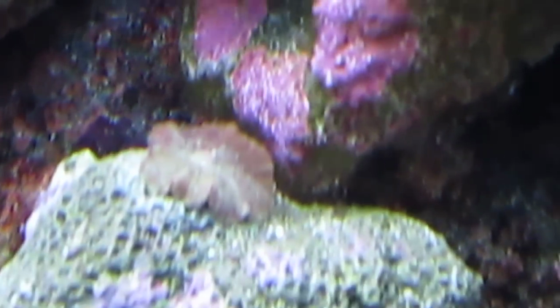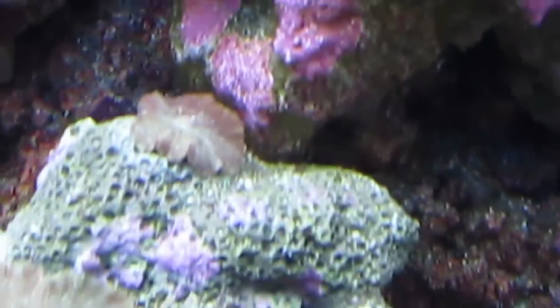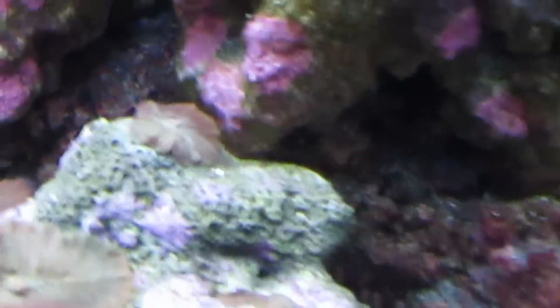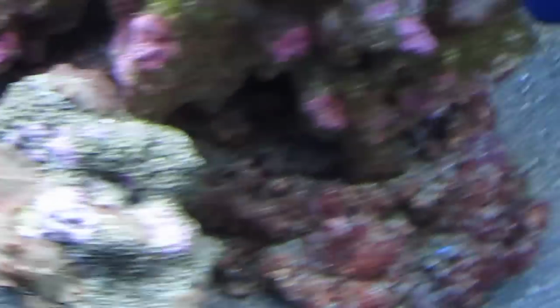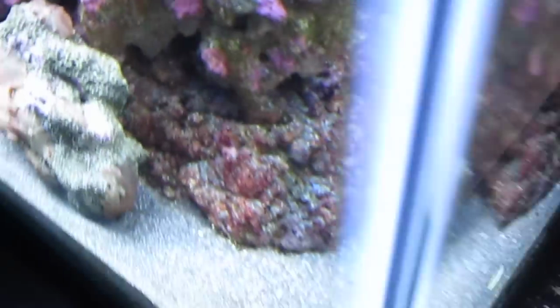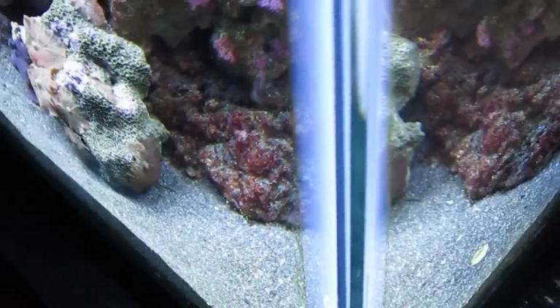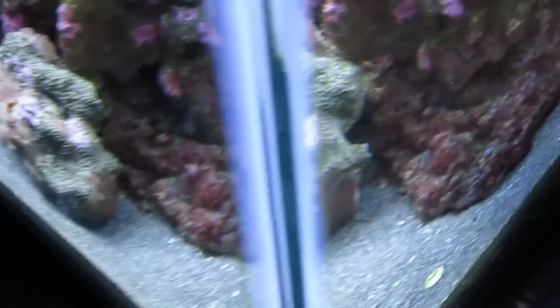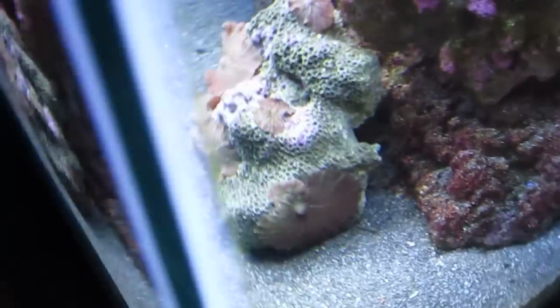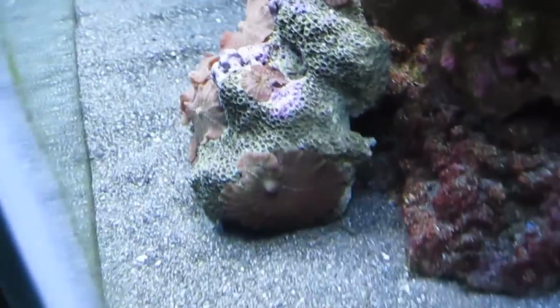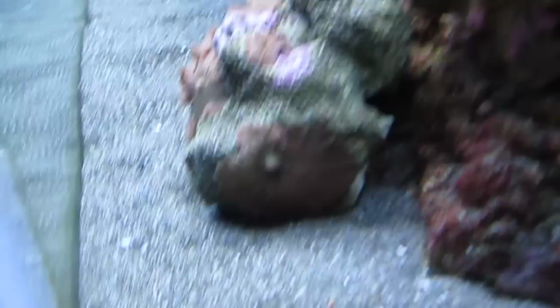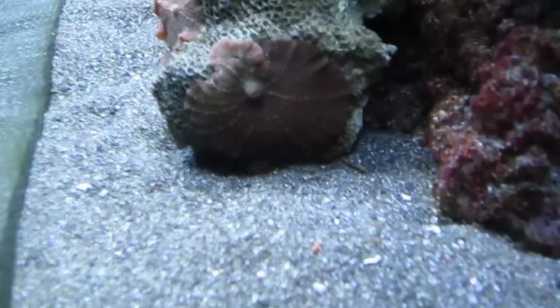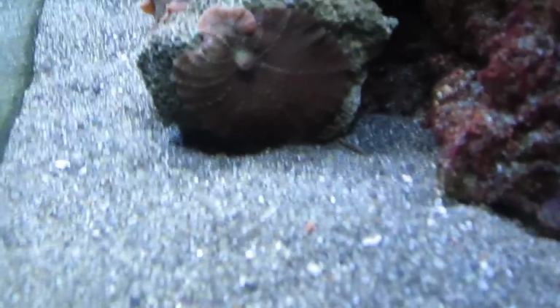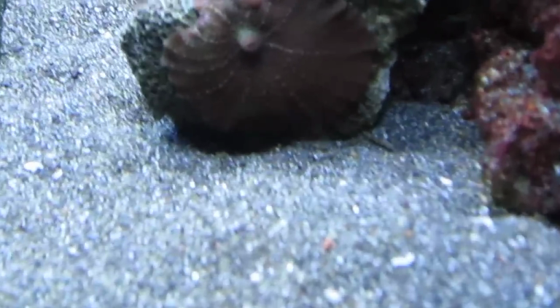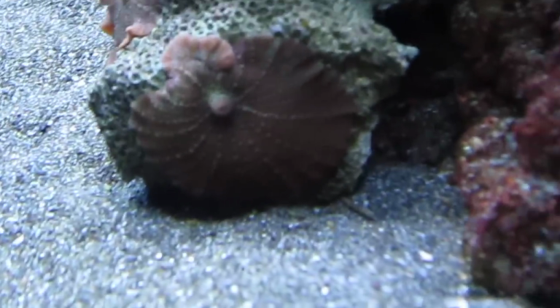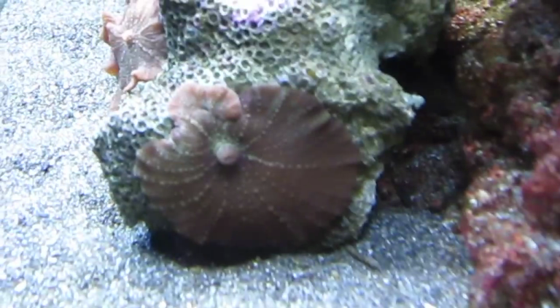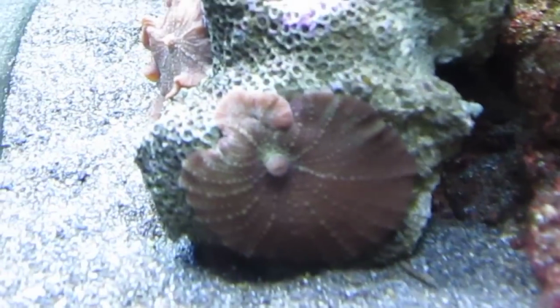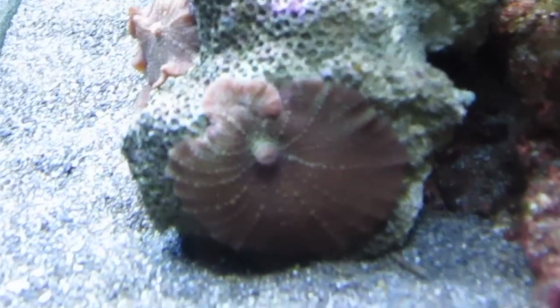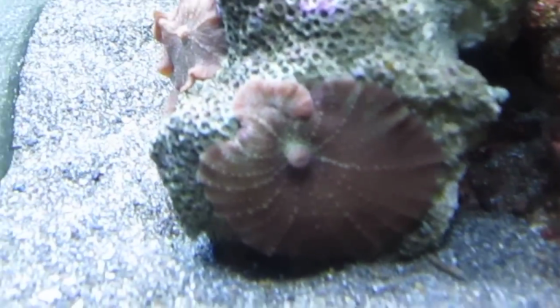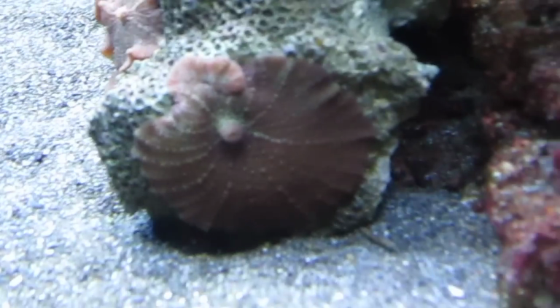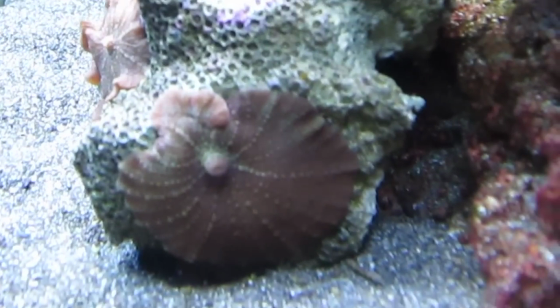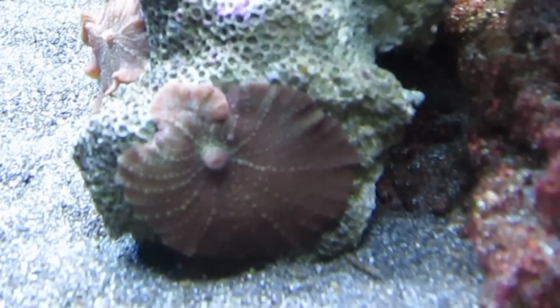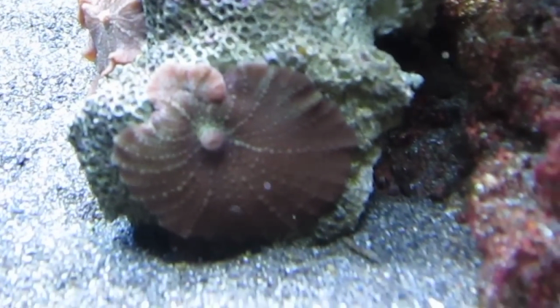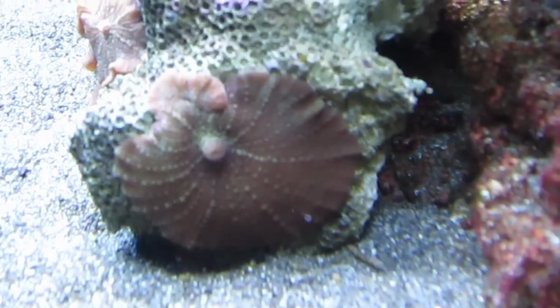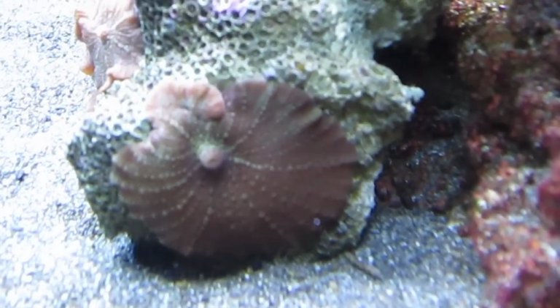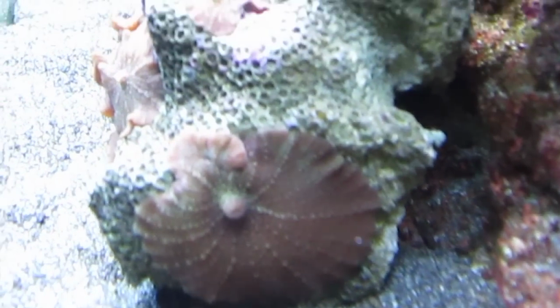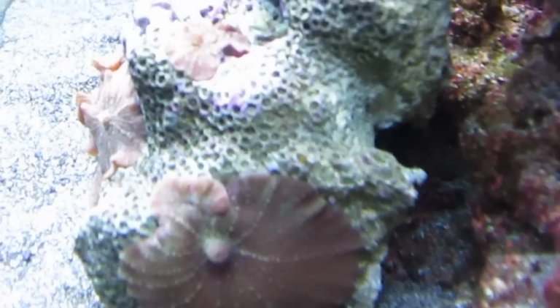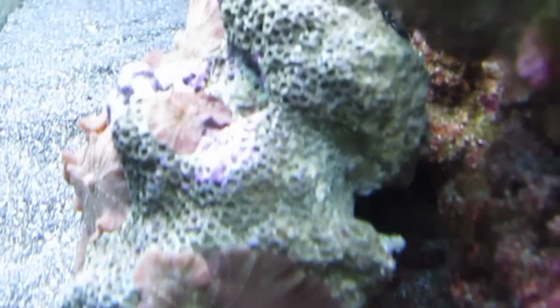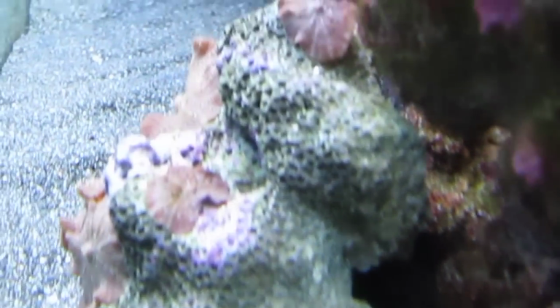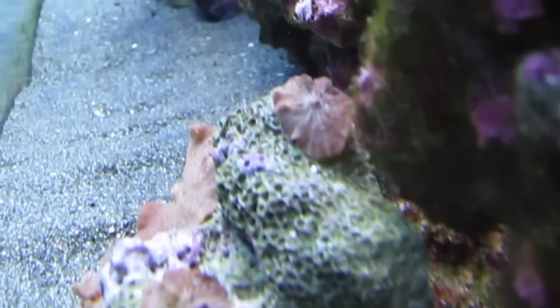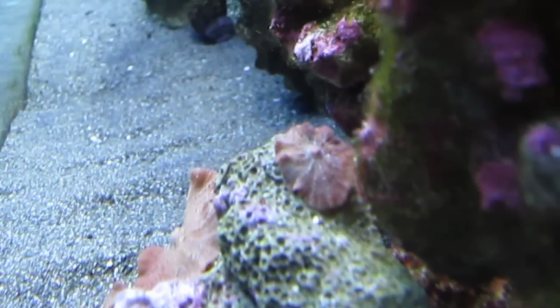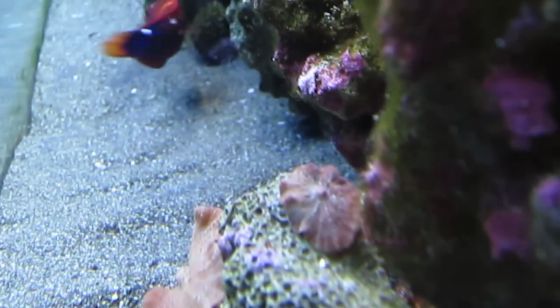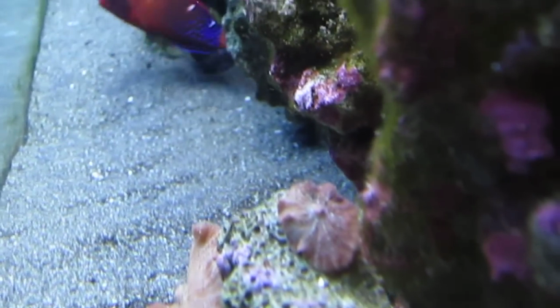And in the back — this guy's huge. Just to add some color and texture to the tank.